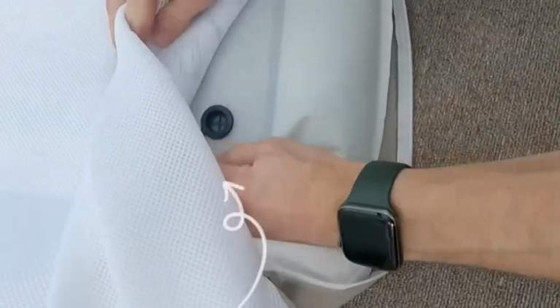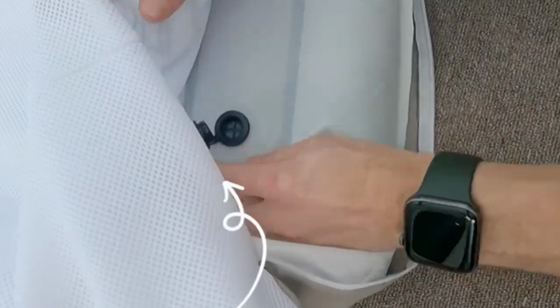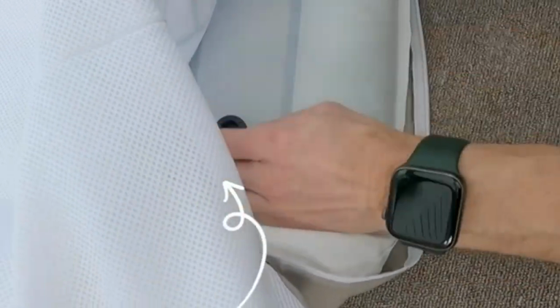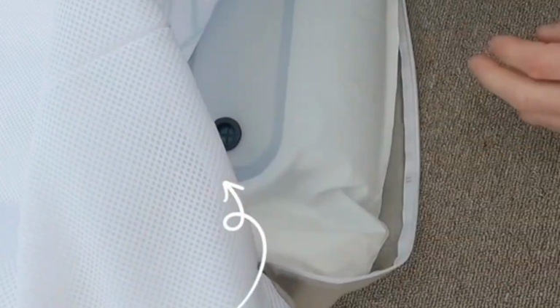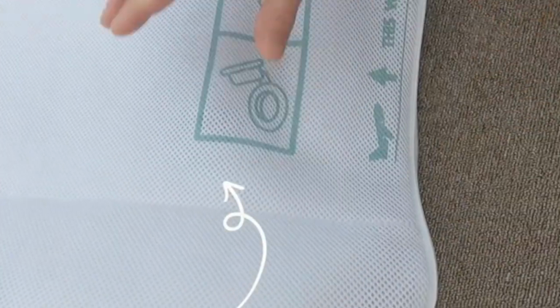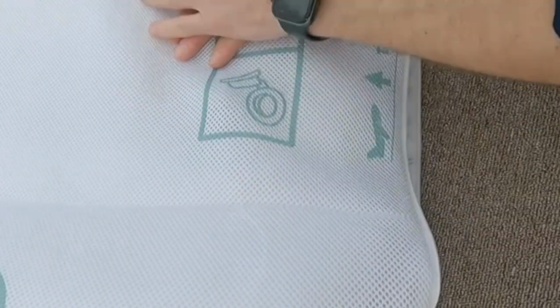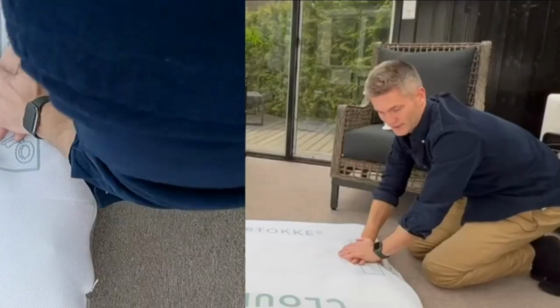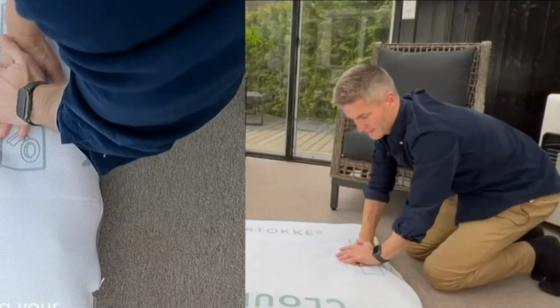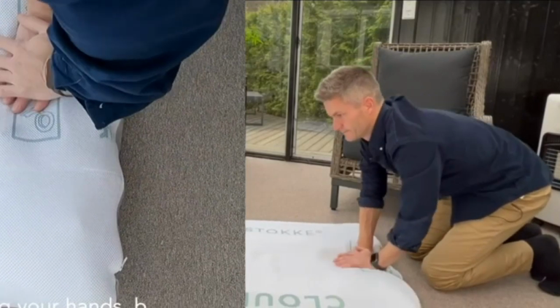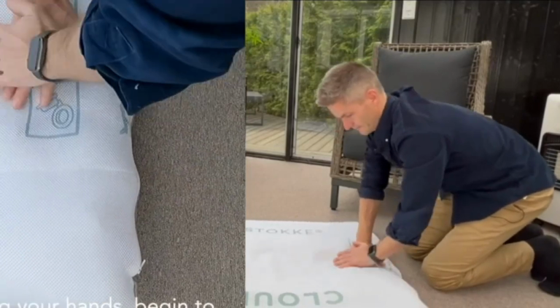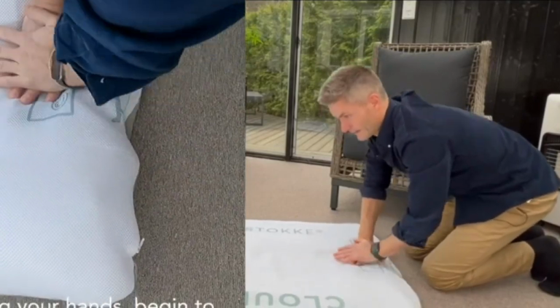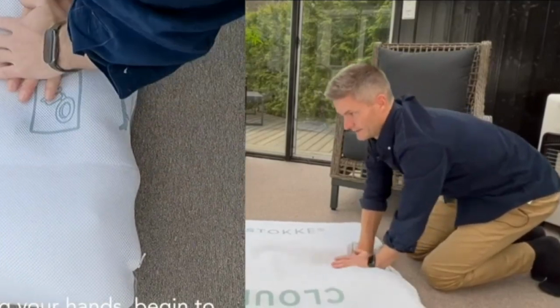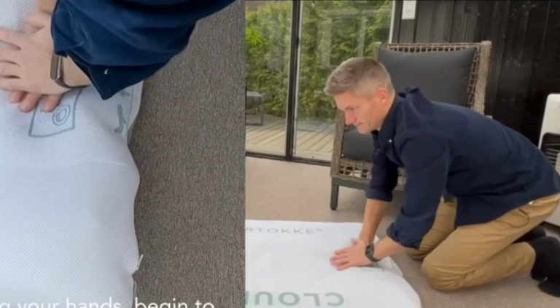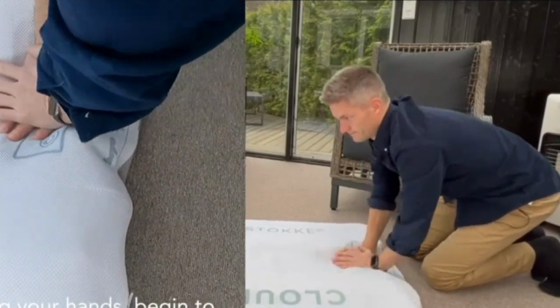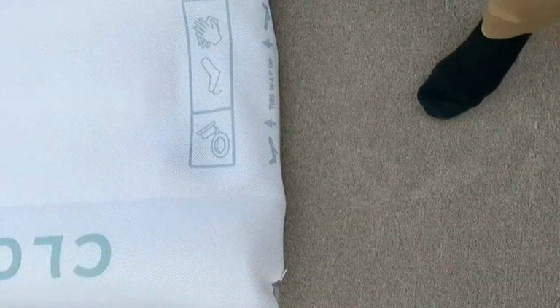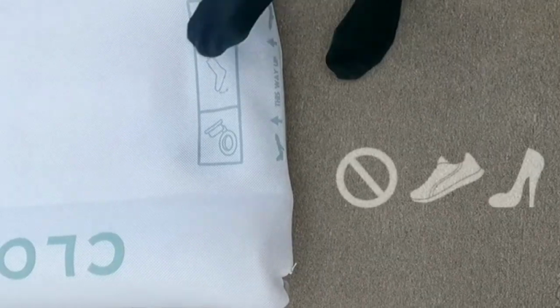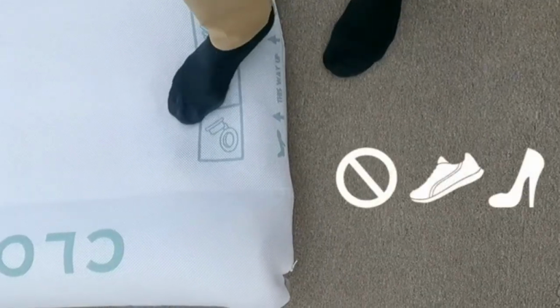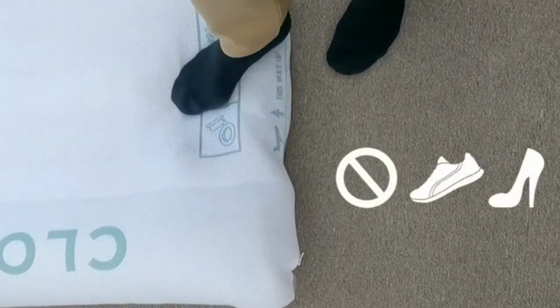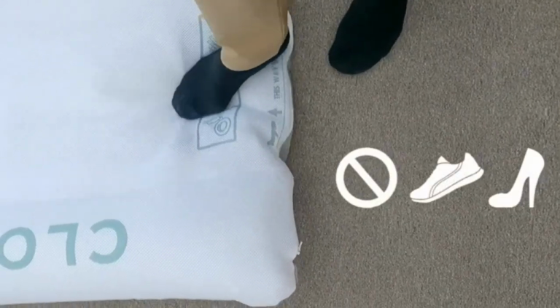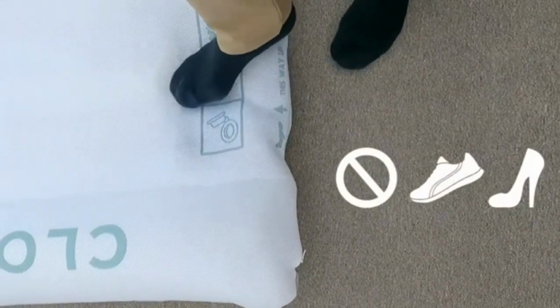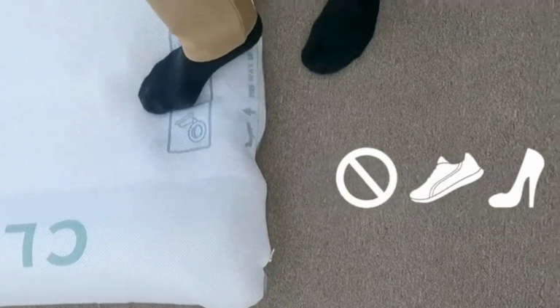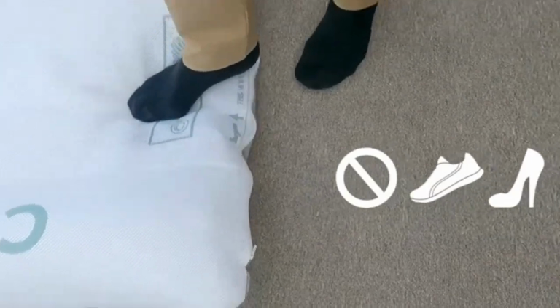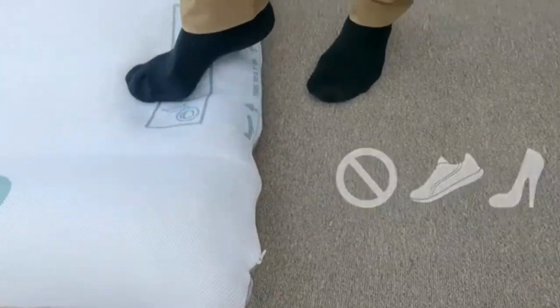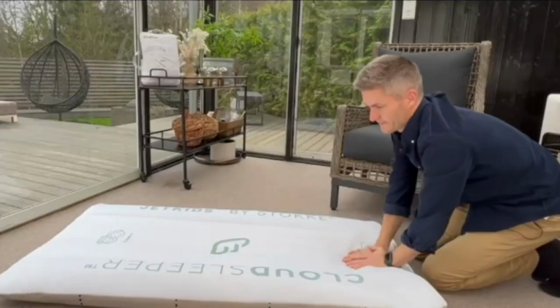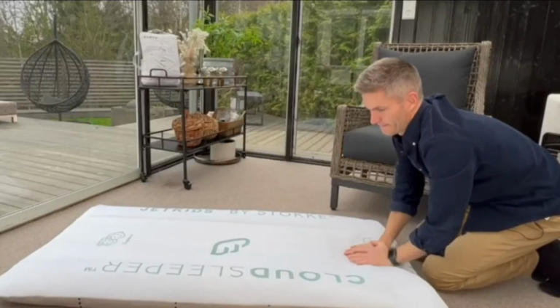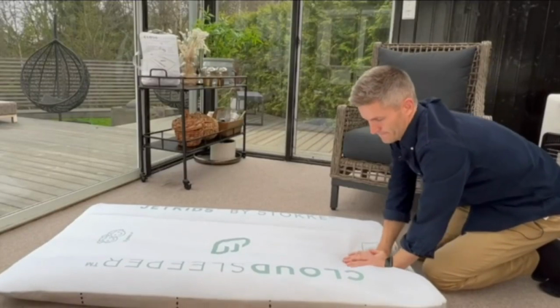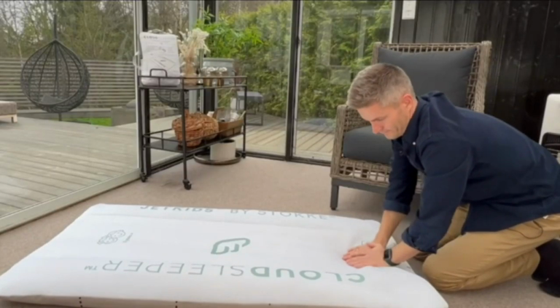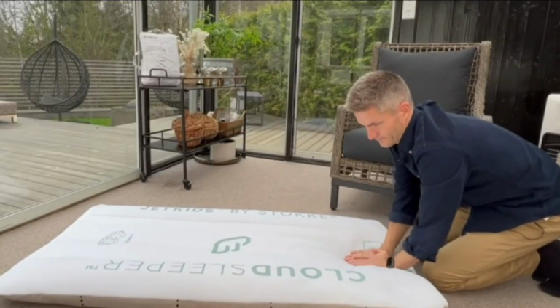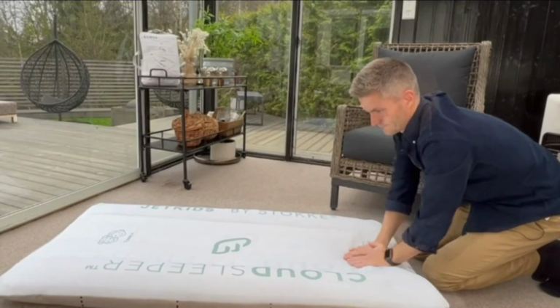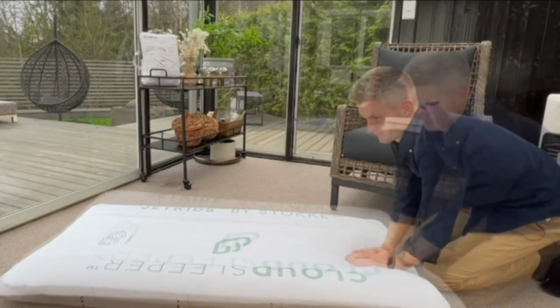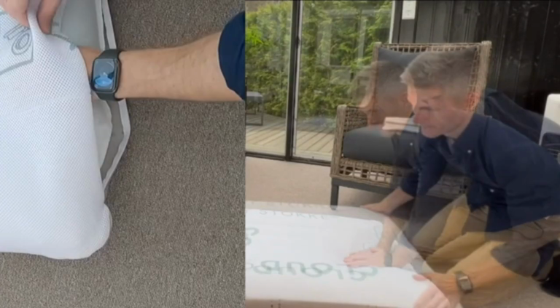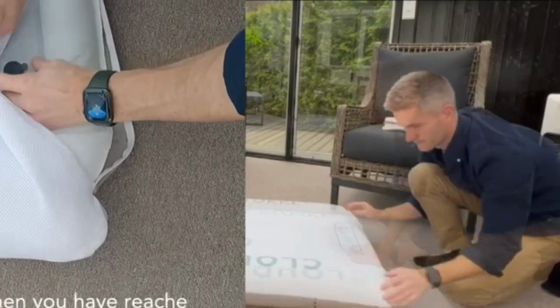We love this inflatable bed's unique design, which features a hidden pump that you inflate by pushing with your foot or hands. It's very easy to fill up and took us only 5 minutes to put together and inflate, which is great when traveling with little kids.